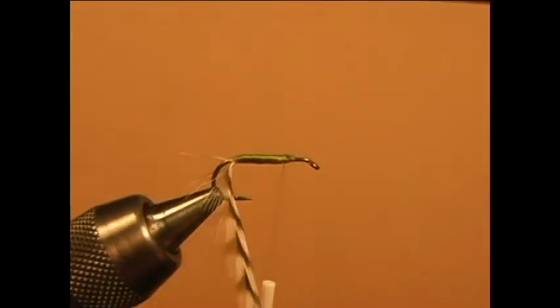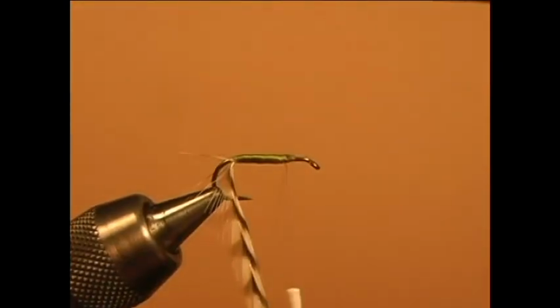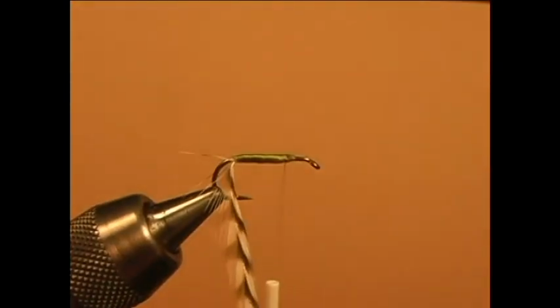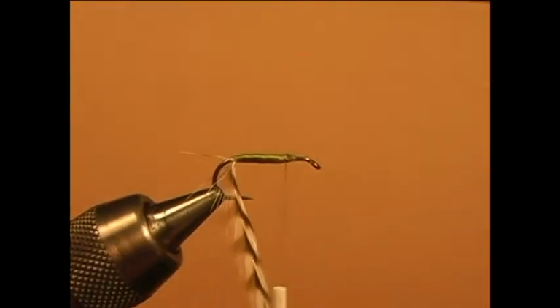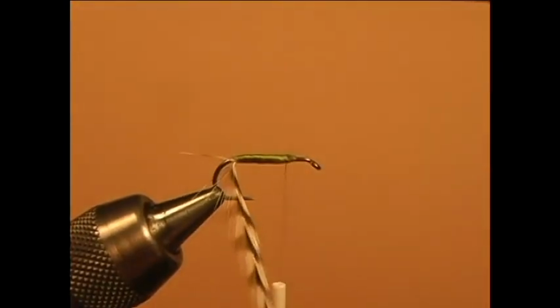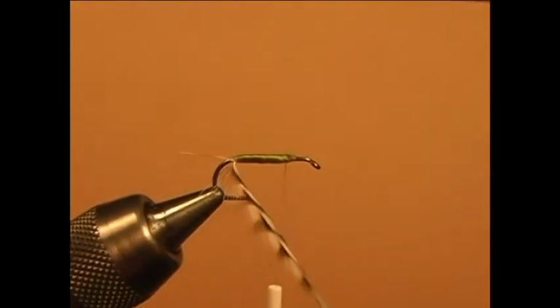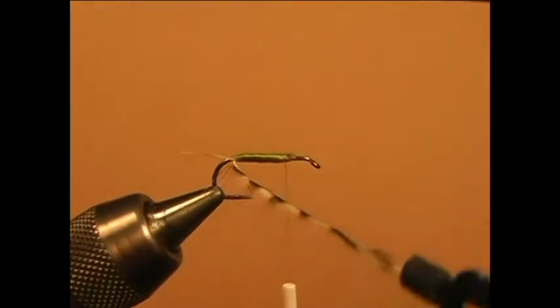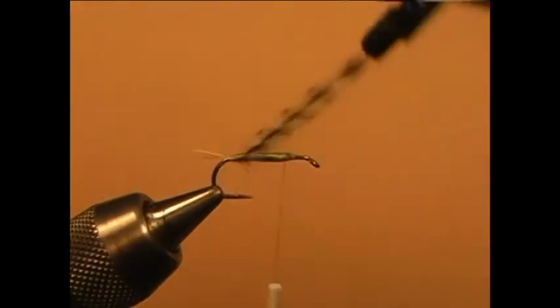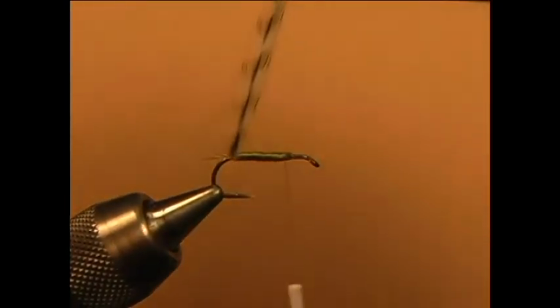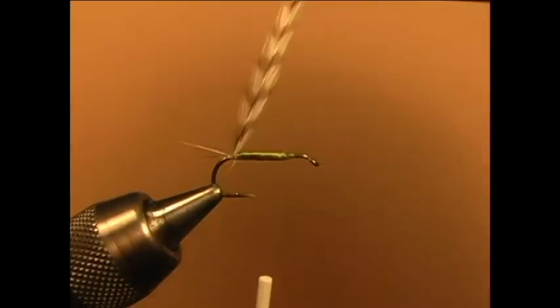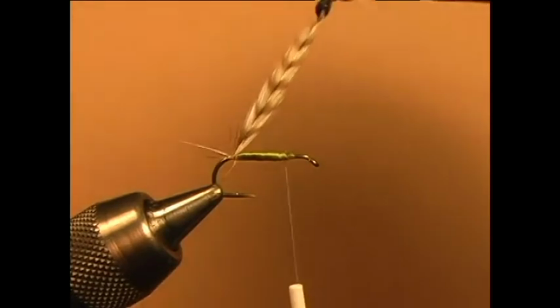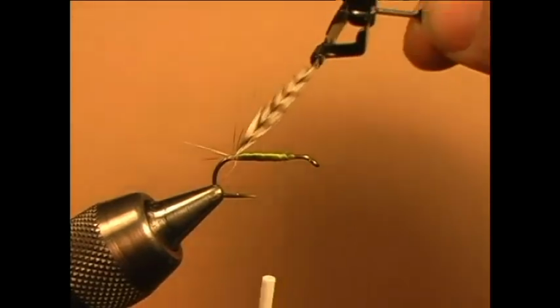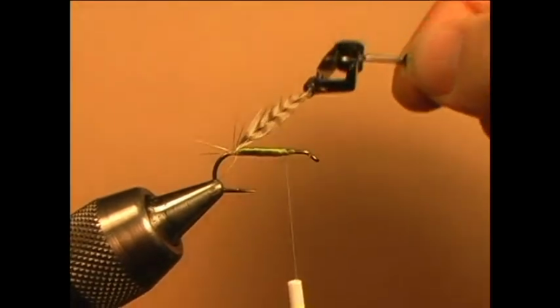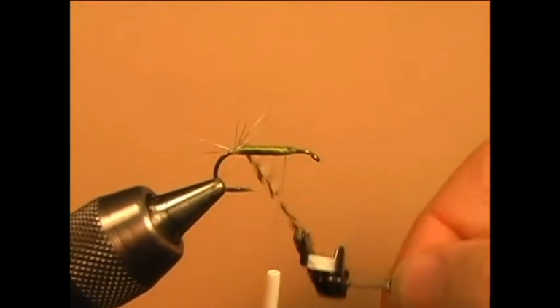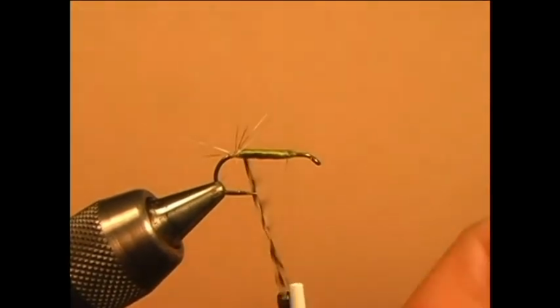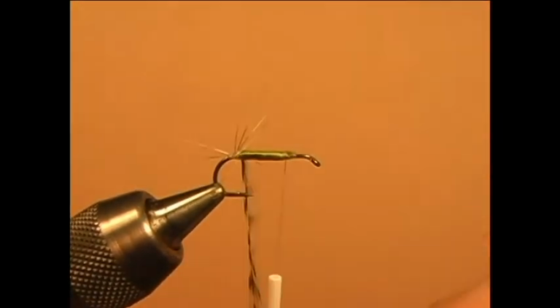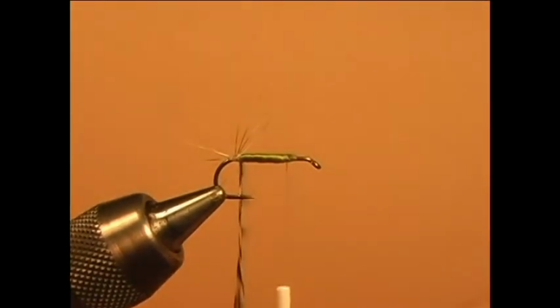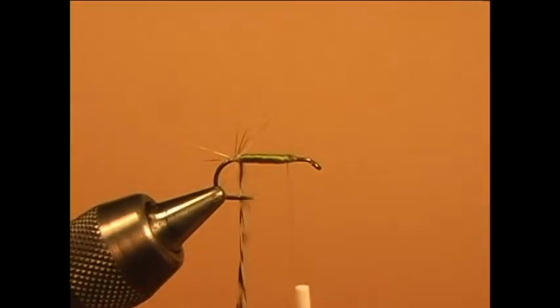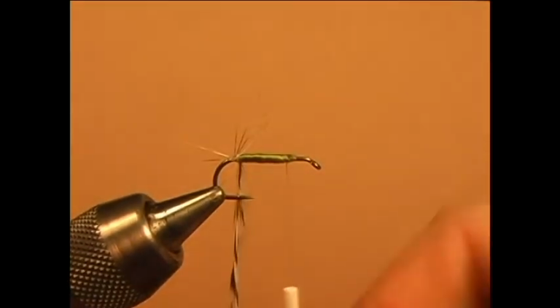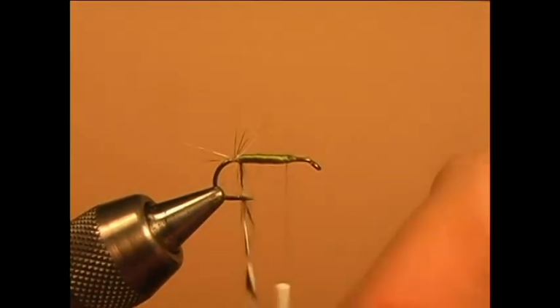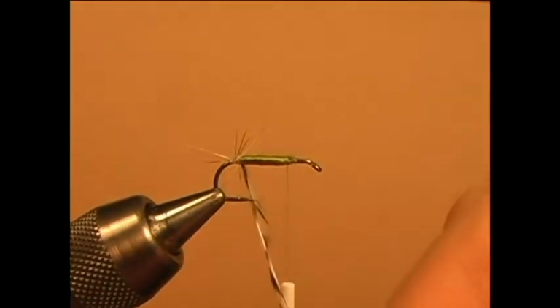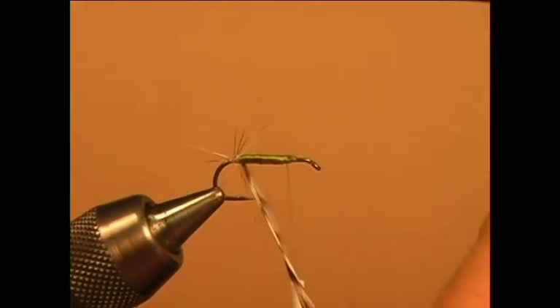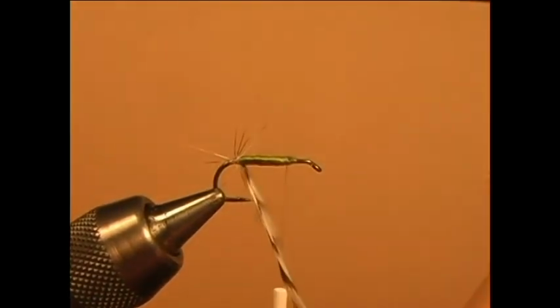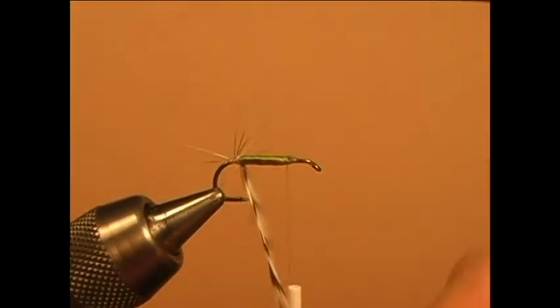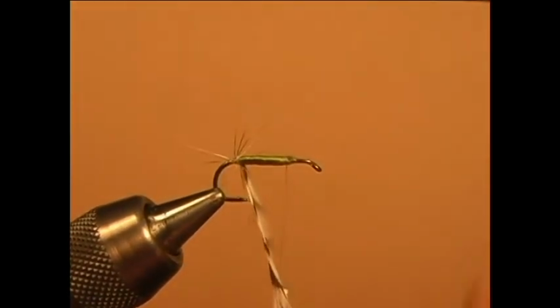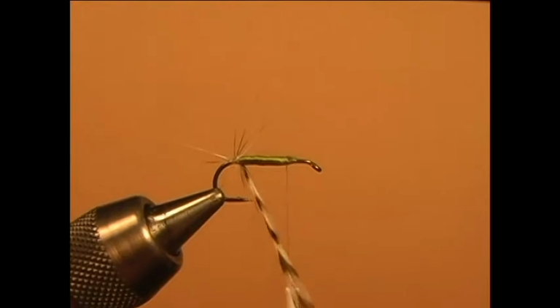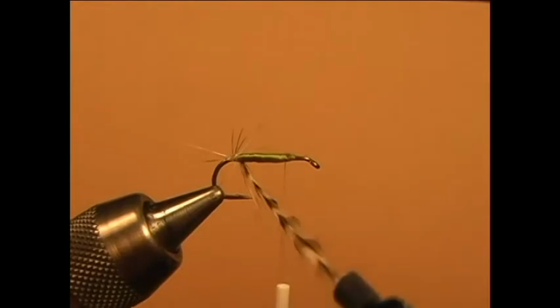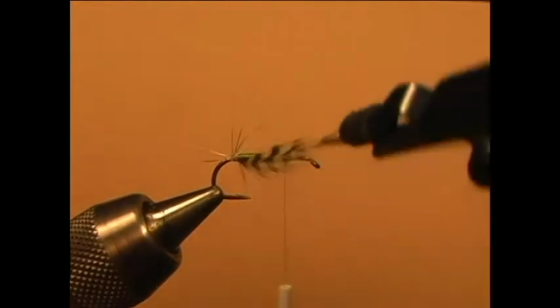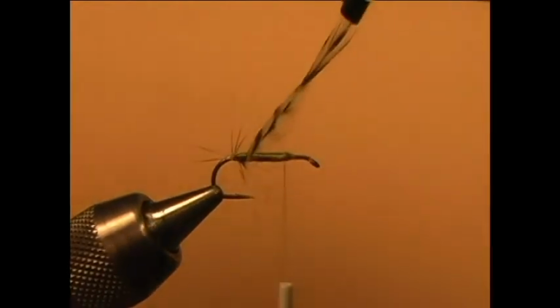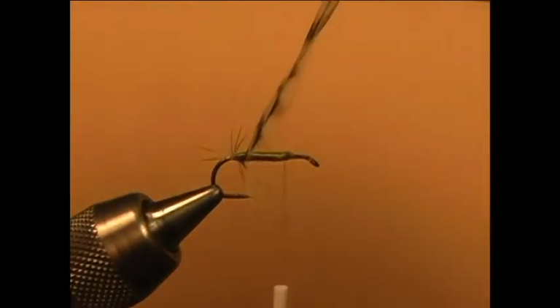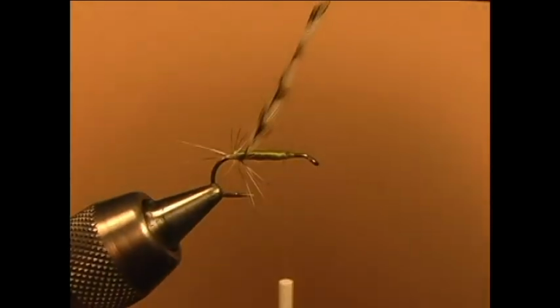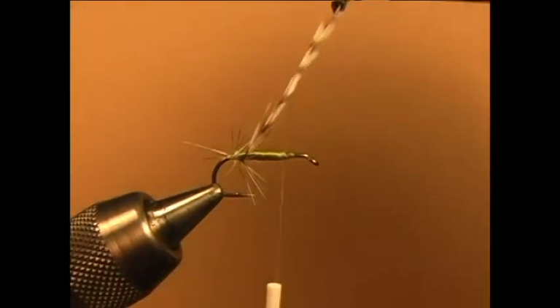Now take the grizzly hackle and palmer rib the hackle through the body. Make sure you have nice even spaces throughout the body.